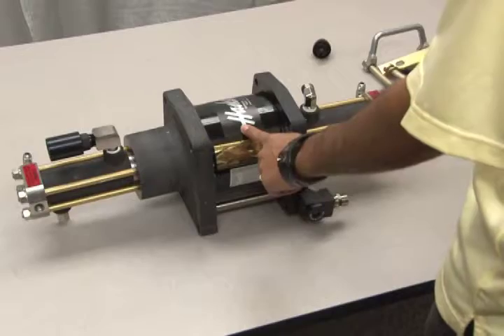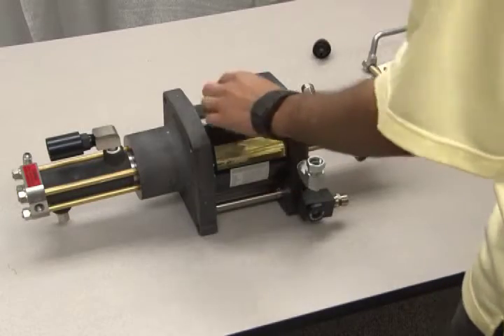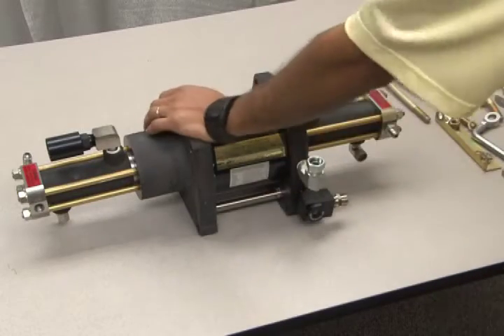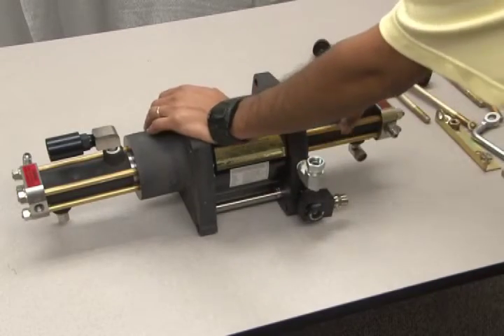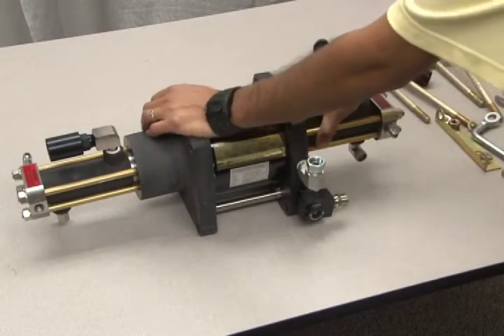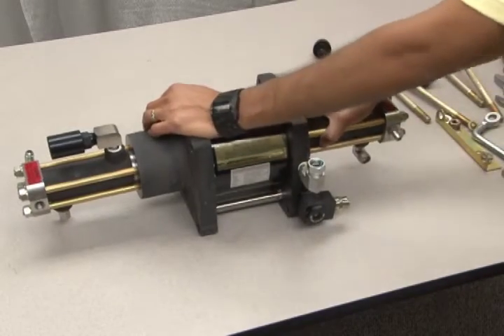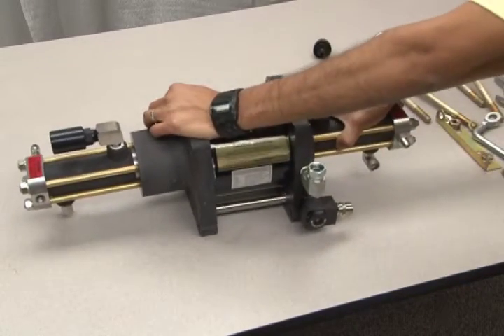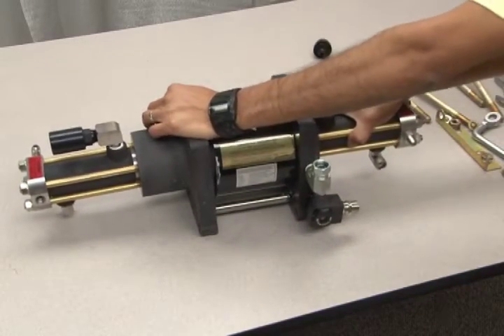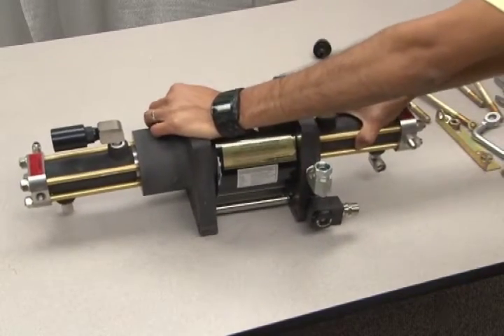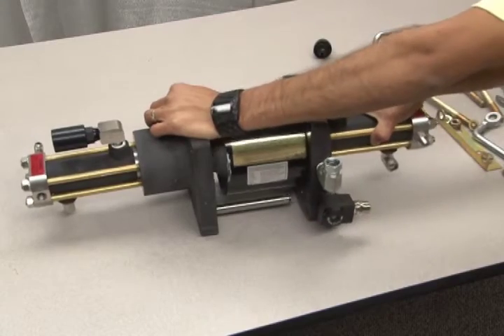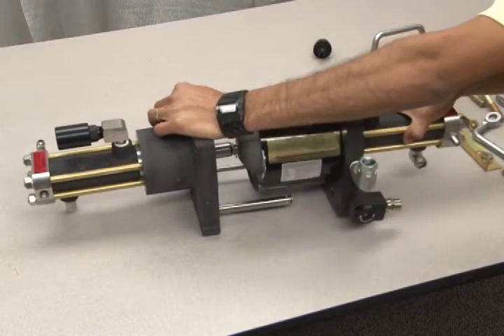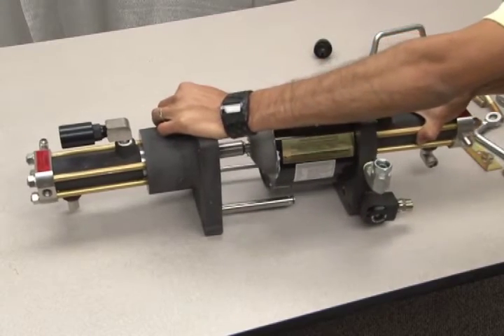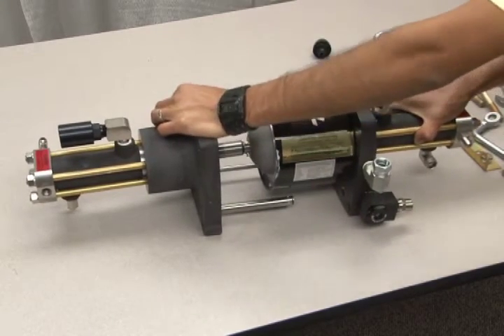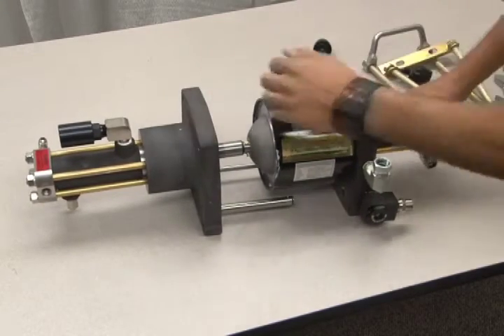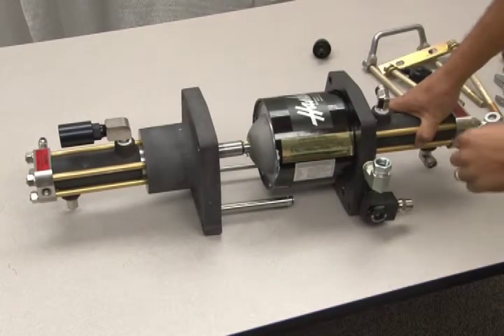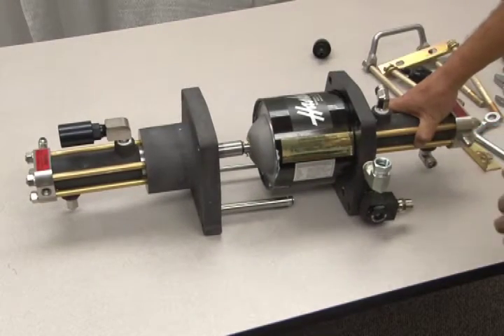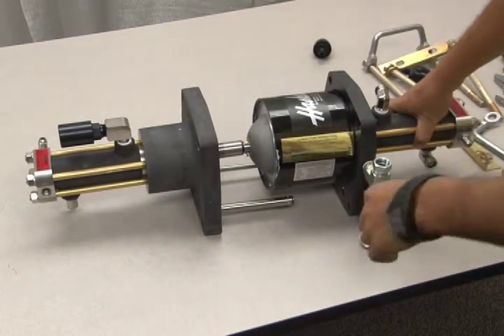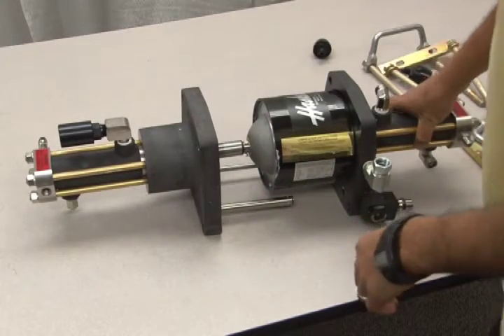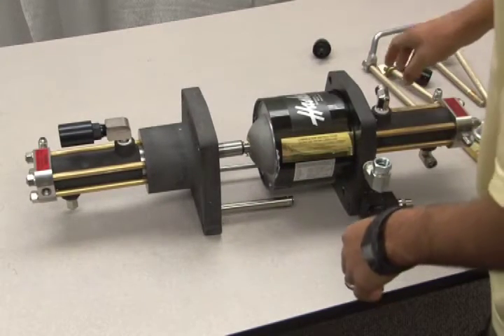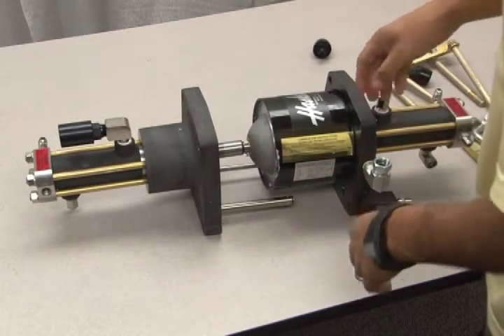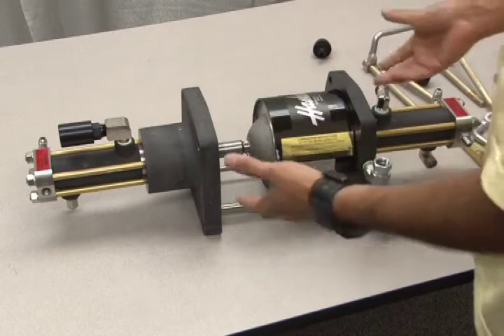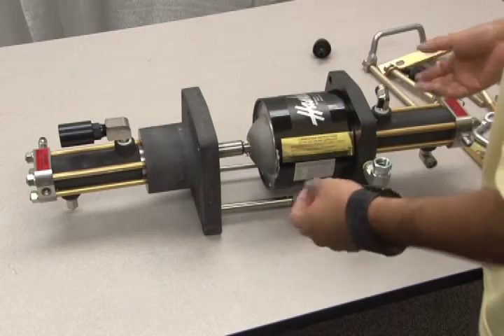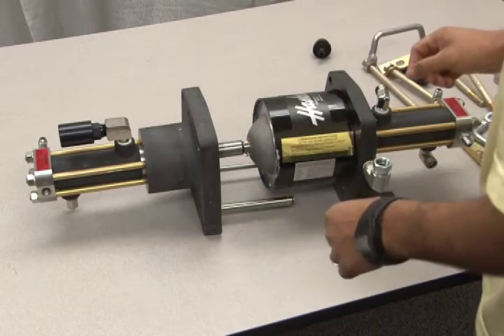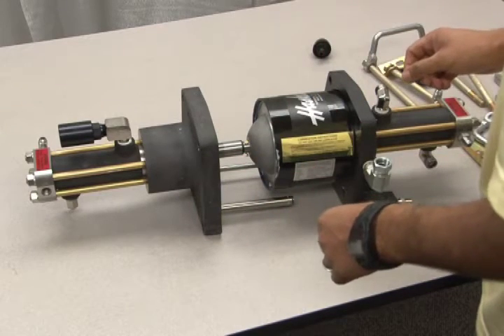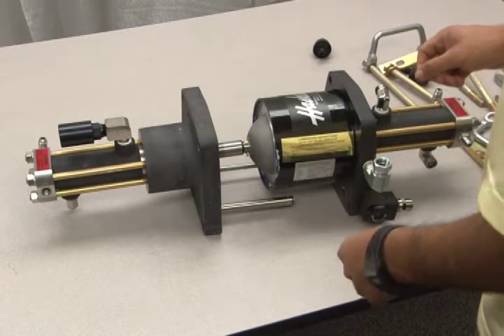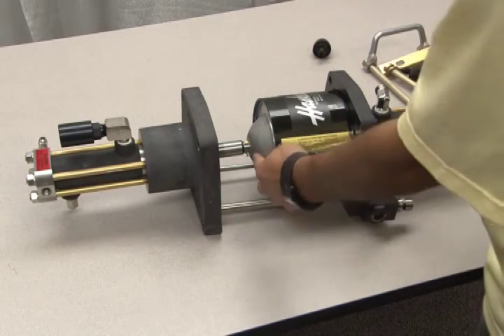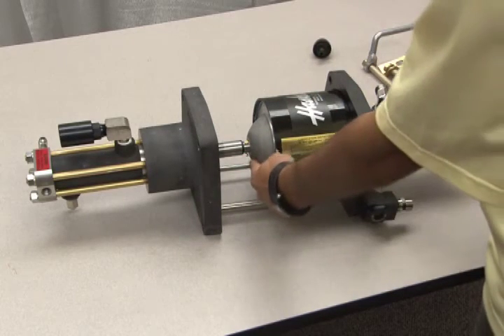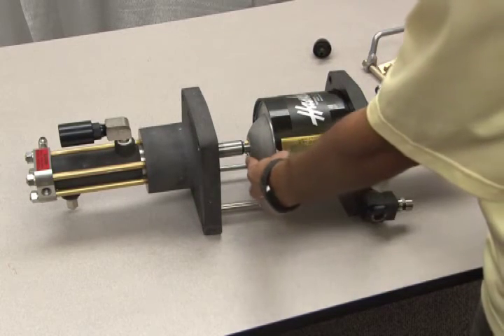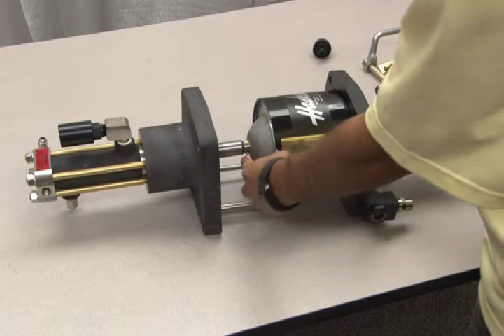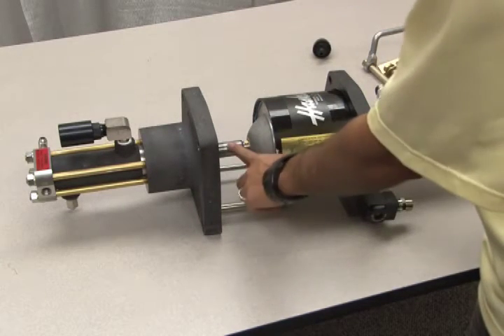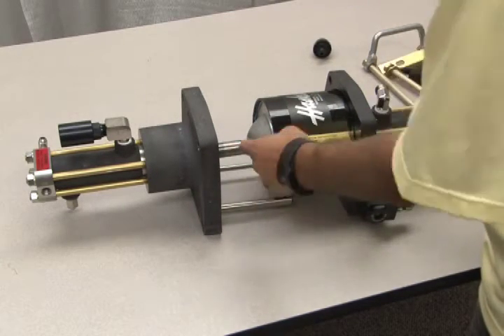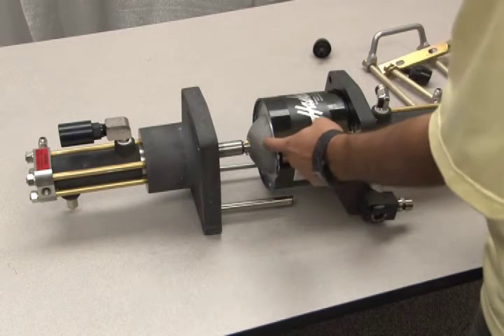Once the tie rods have been removed, pull apart the air drive assembly. Because of the sealed plunger inside the air piston, this may require some force to separate these two sections. Pull the sections apart to reveal the interconnected piston rod with the air piston.